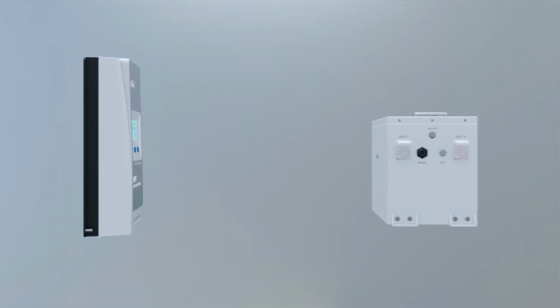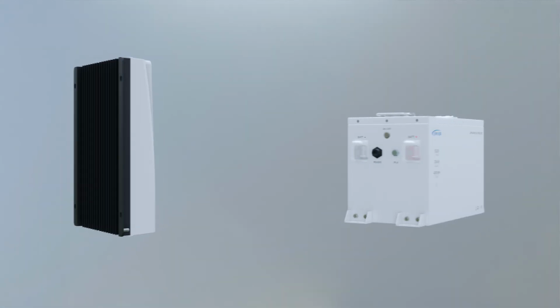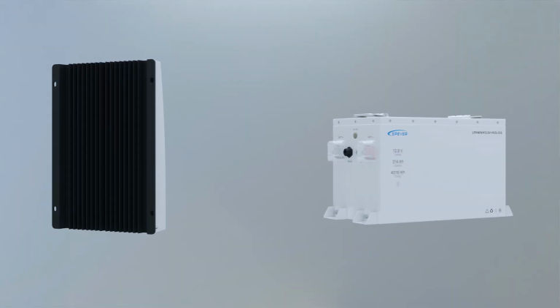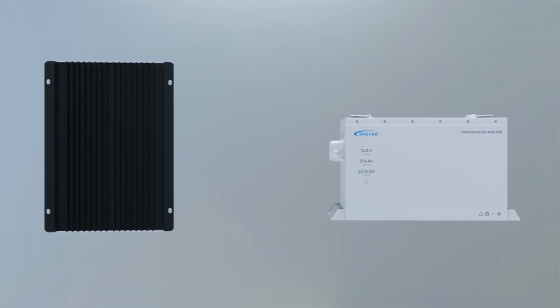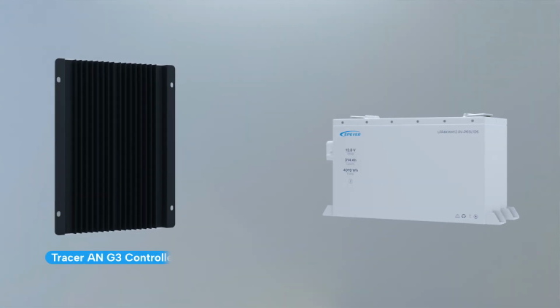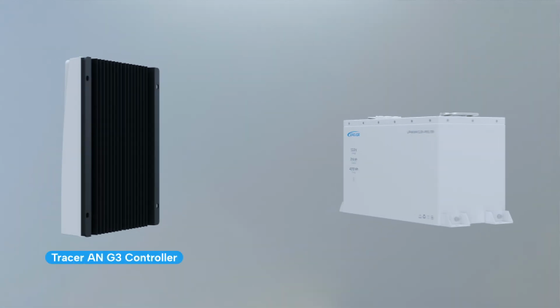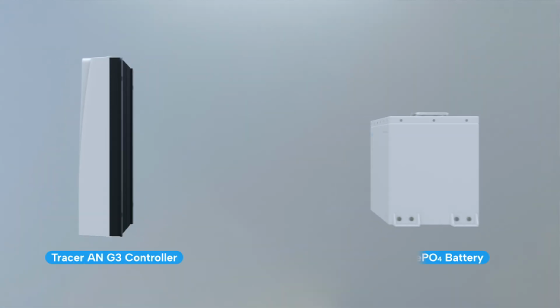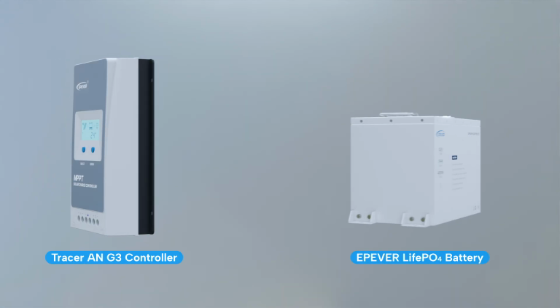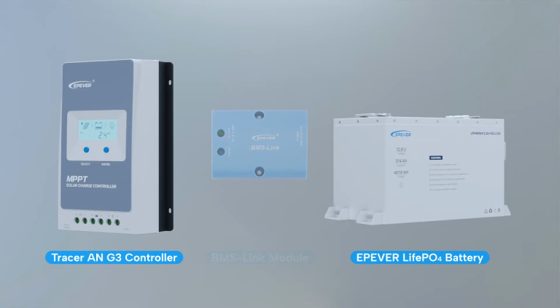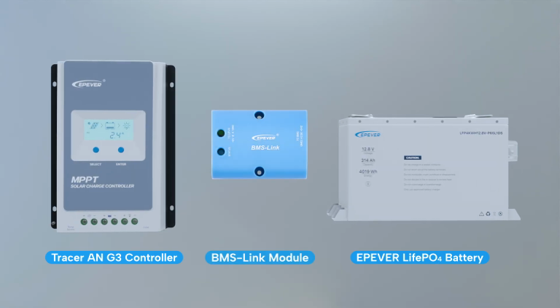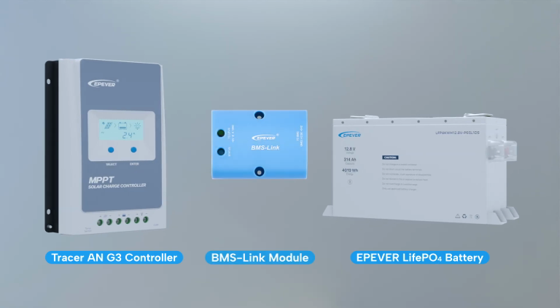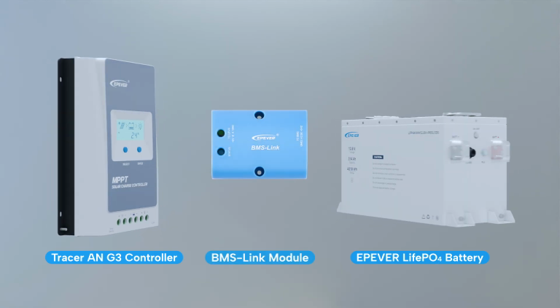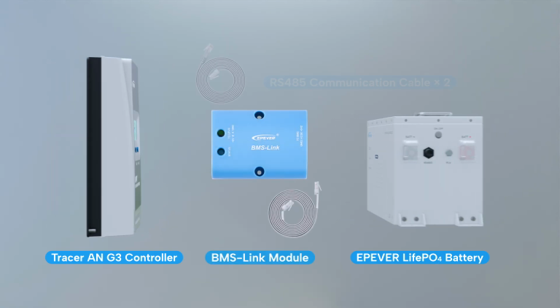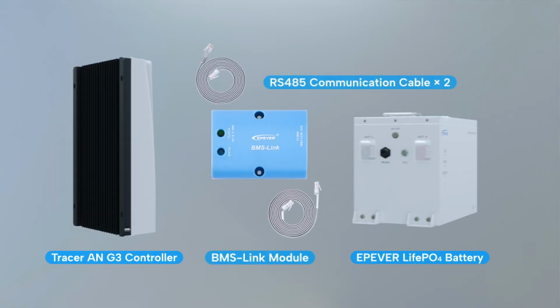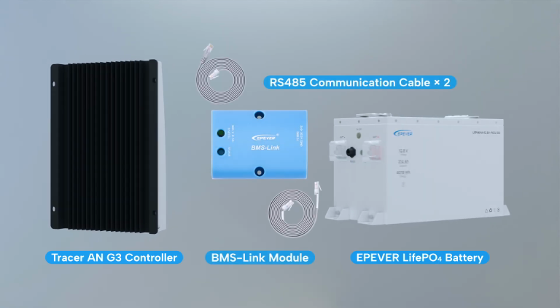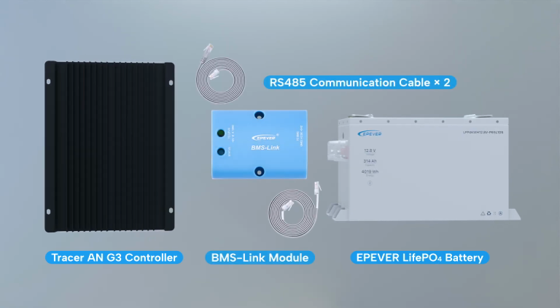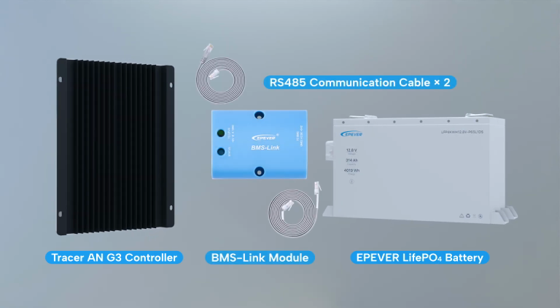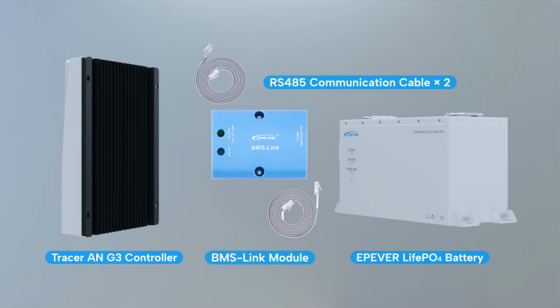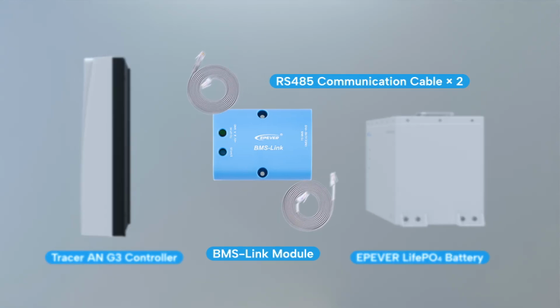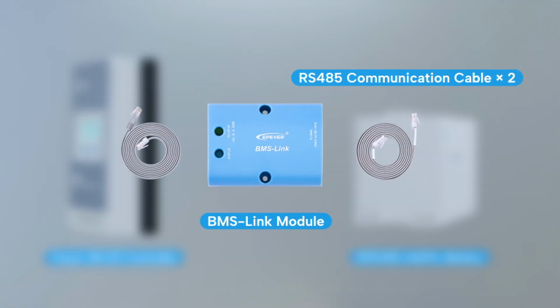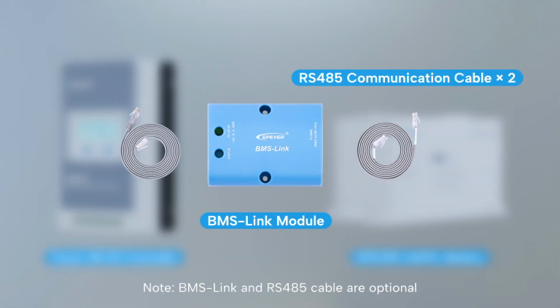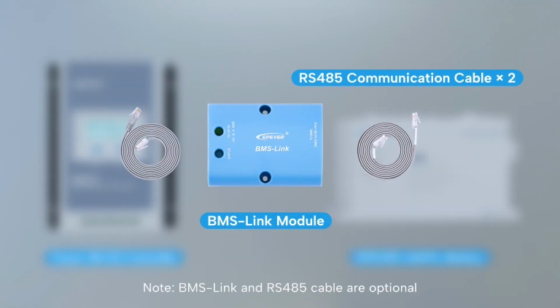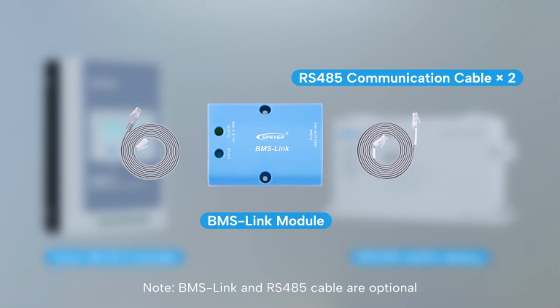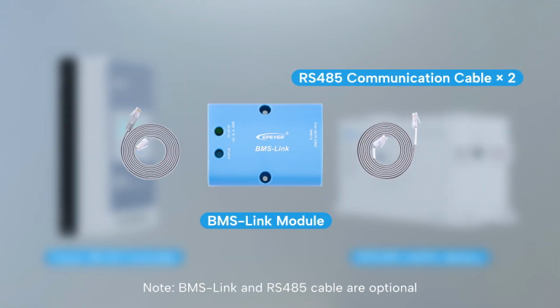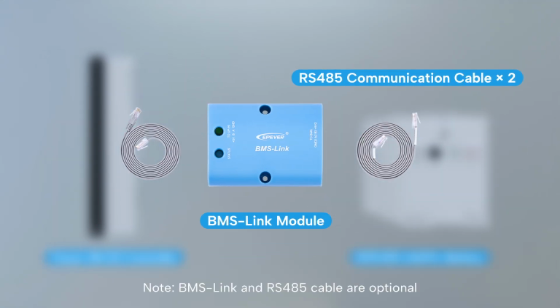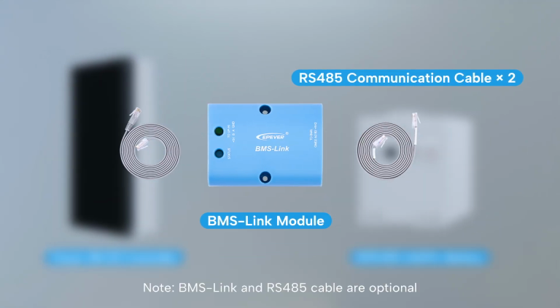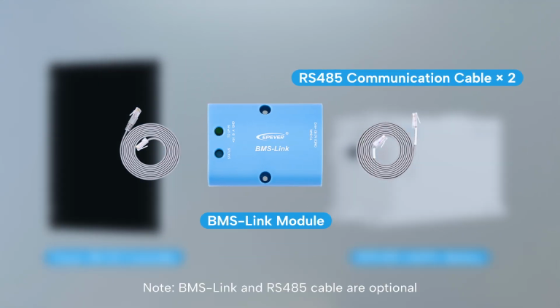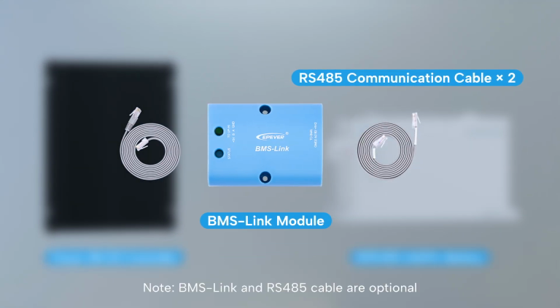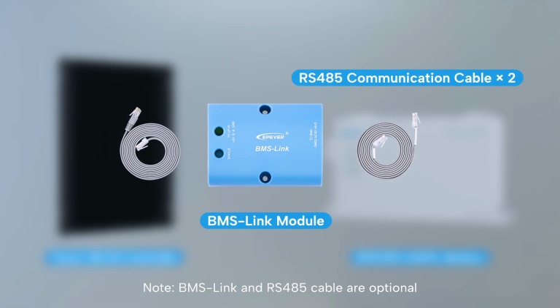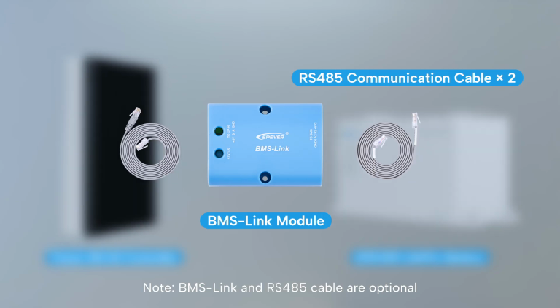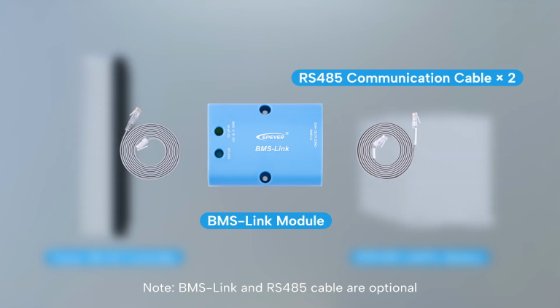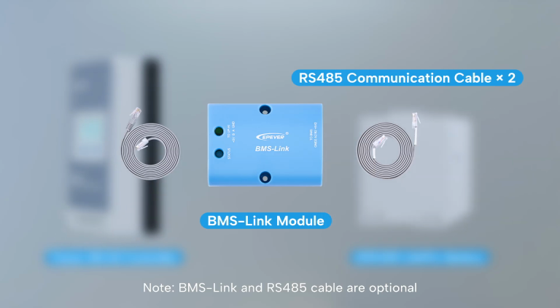Here's what you'll need: a controller, lithium battery, BMS link module, and RS-485 cables. Note, the BMS link and RS-485 cable are optional. Please prepare them in advance.